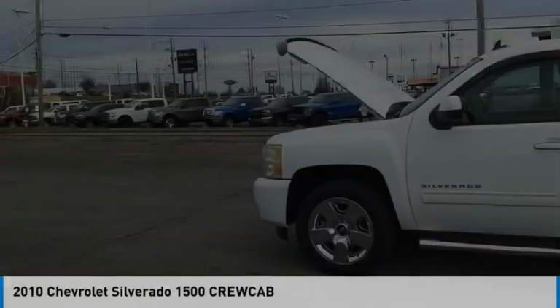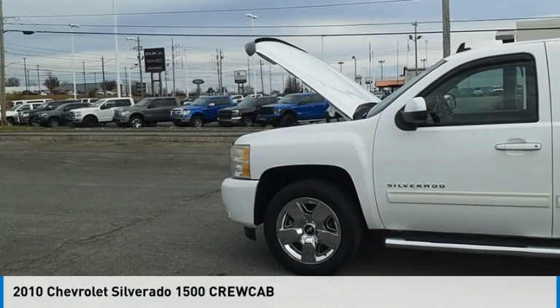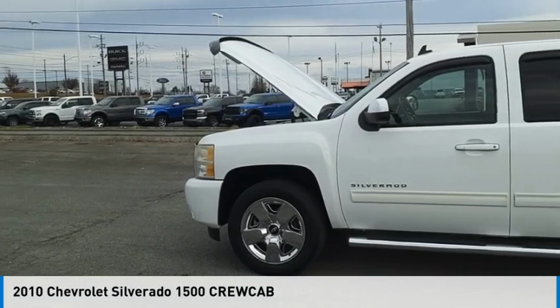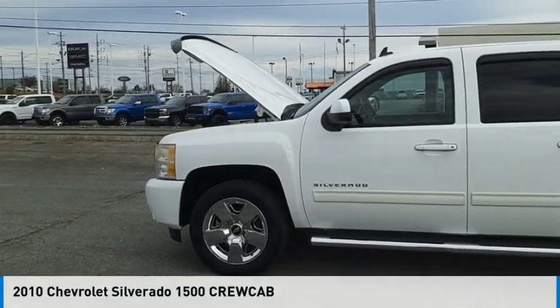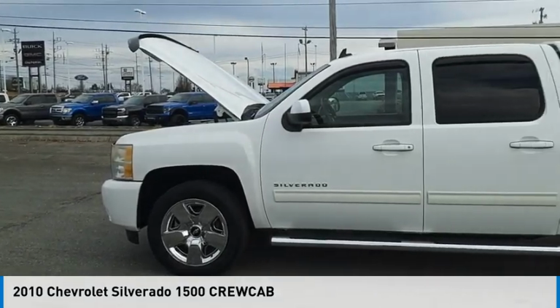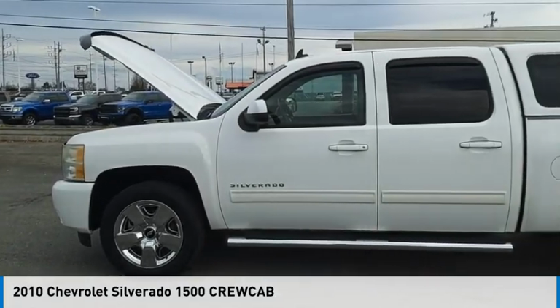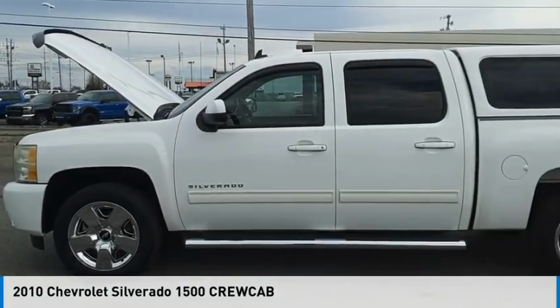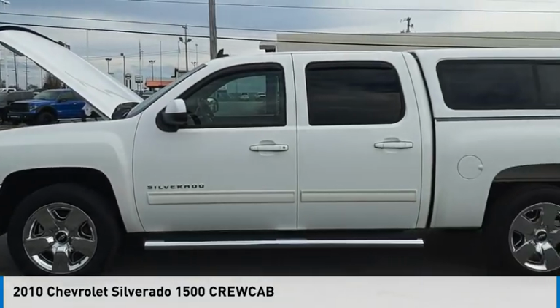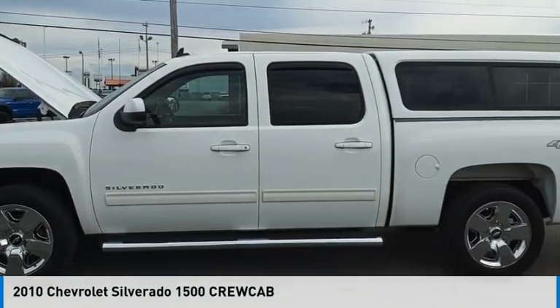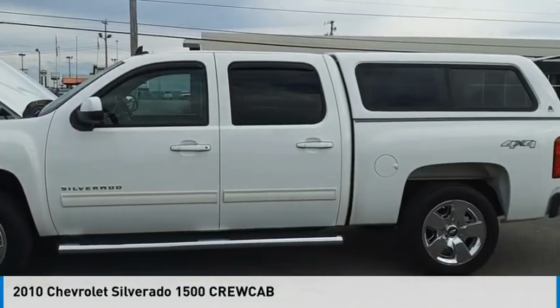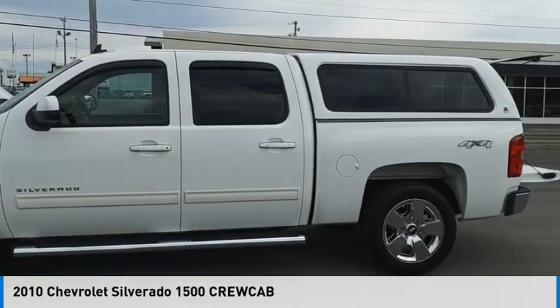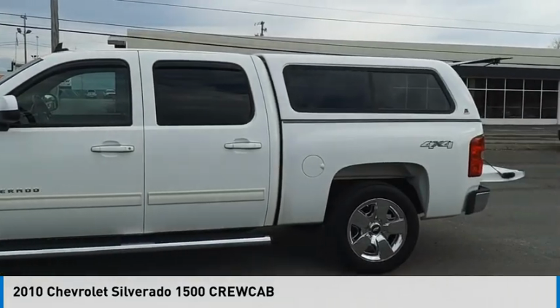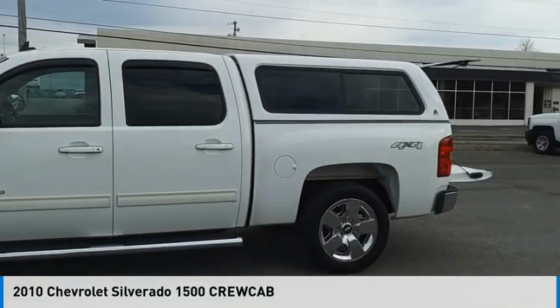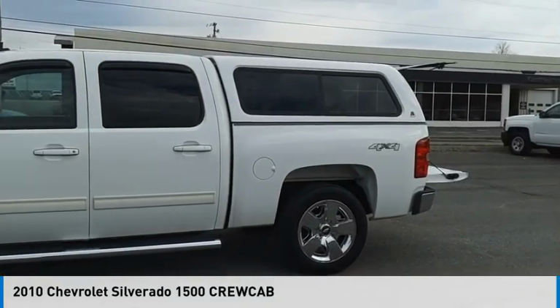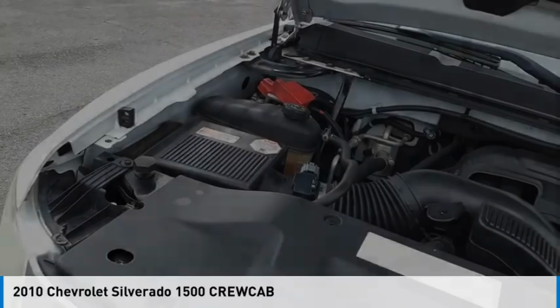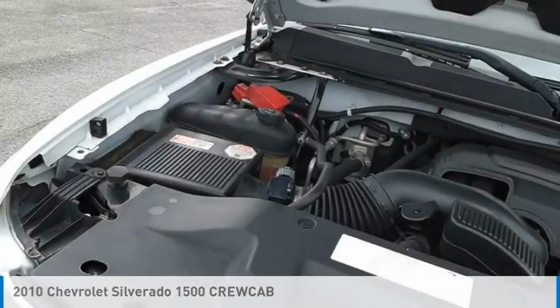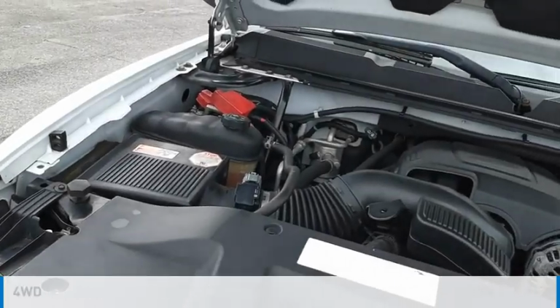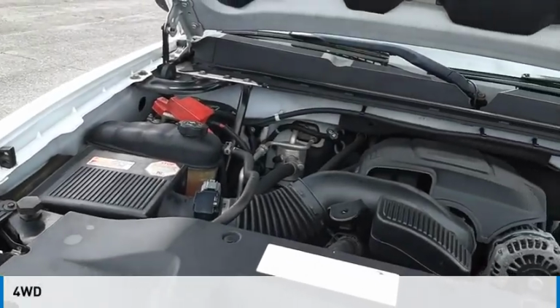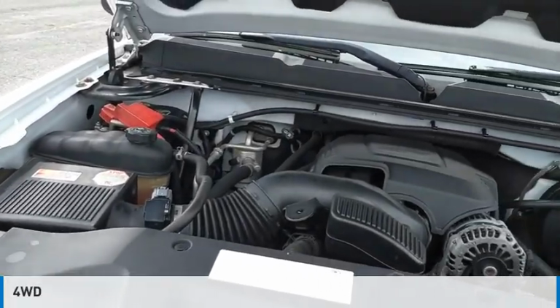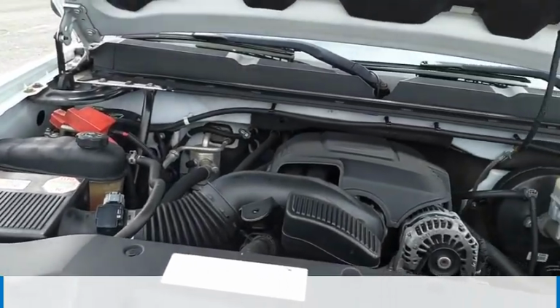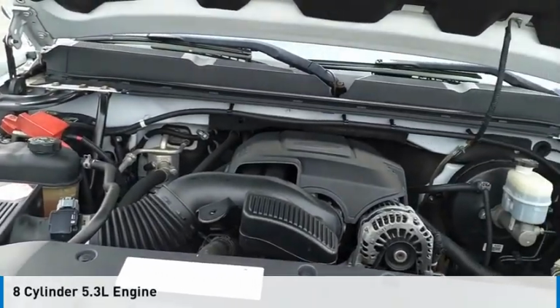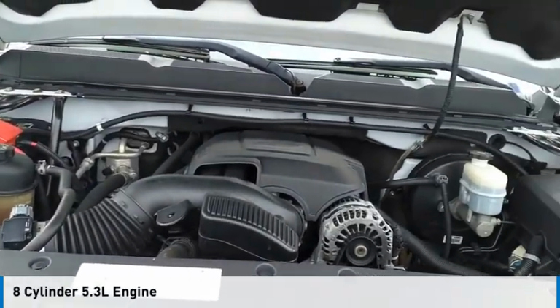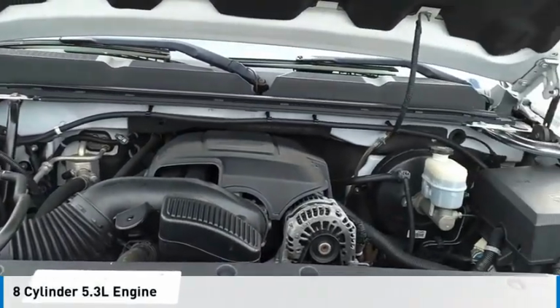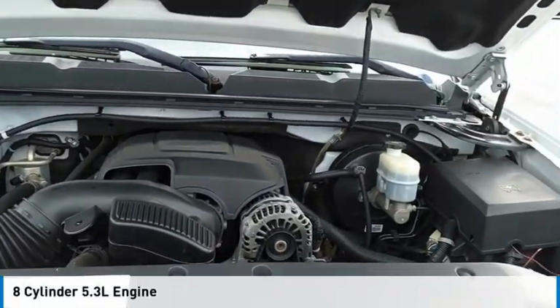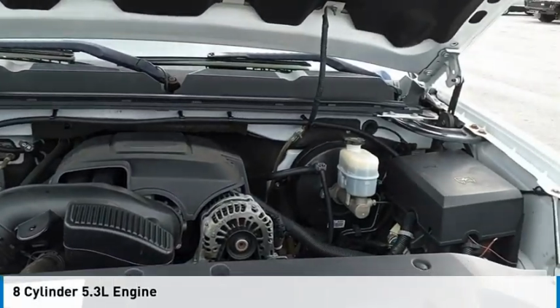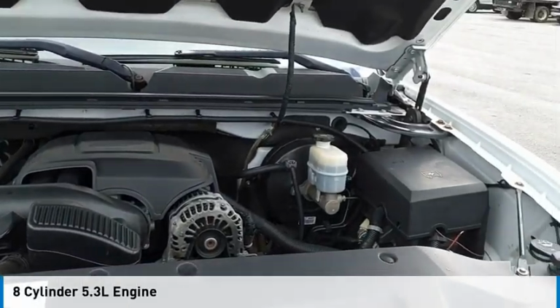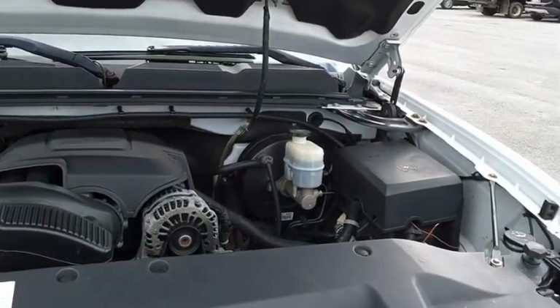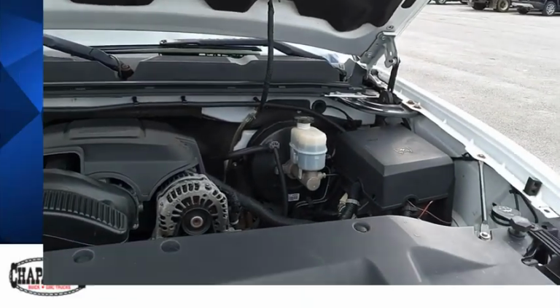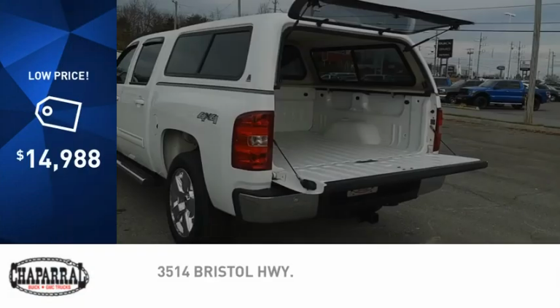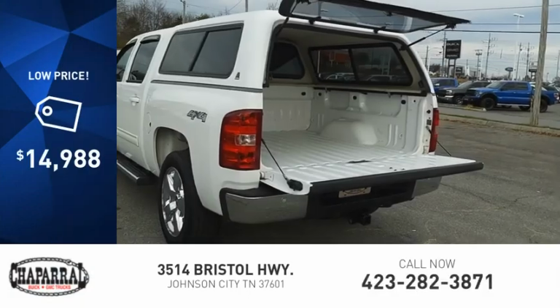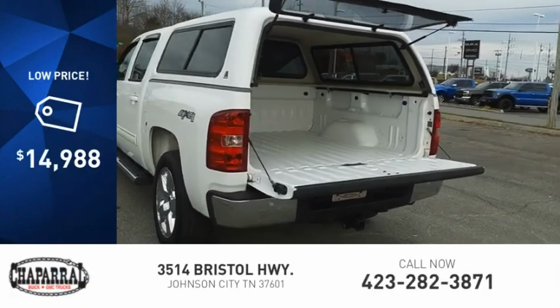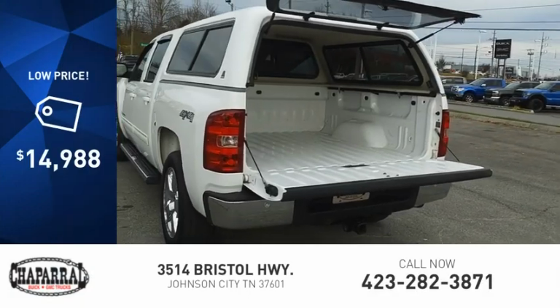We are pleased to show you the 2010 Silverado 1500. This vehicle is powered by a four-wheel drive, eight-cylinder, 5.3-liter engine, and is priced below $15,000.